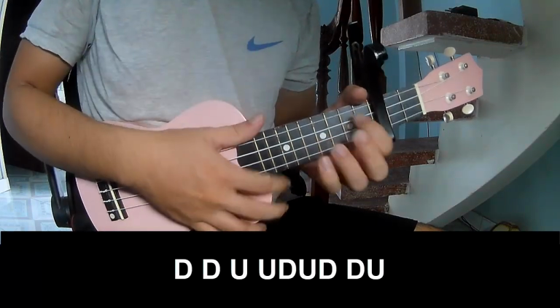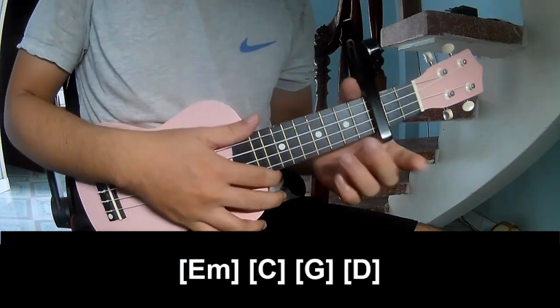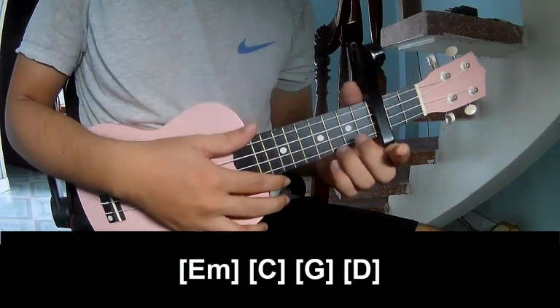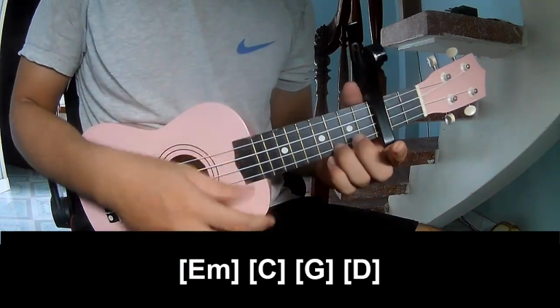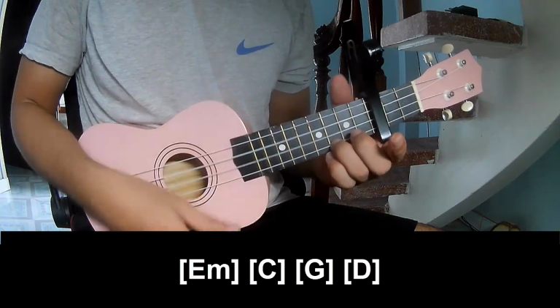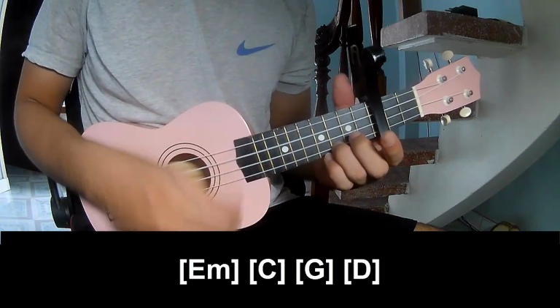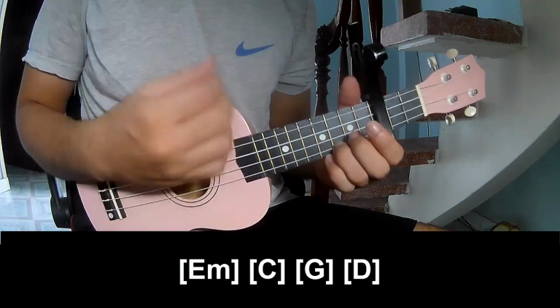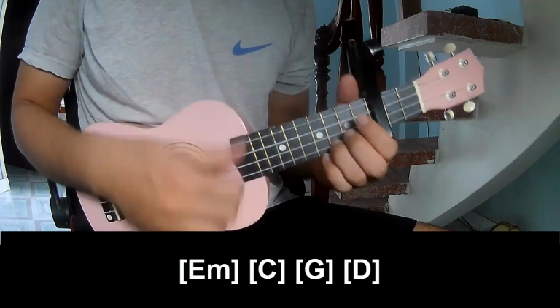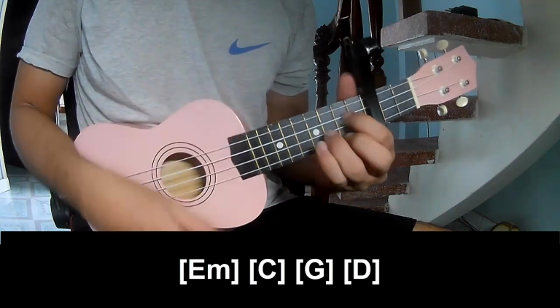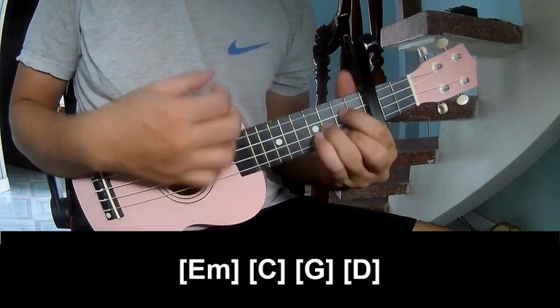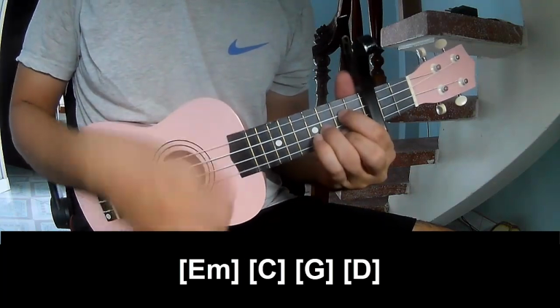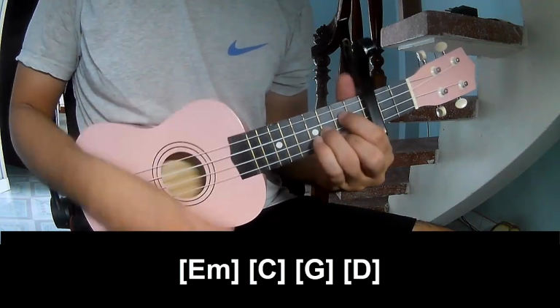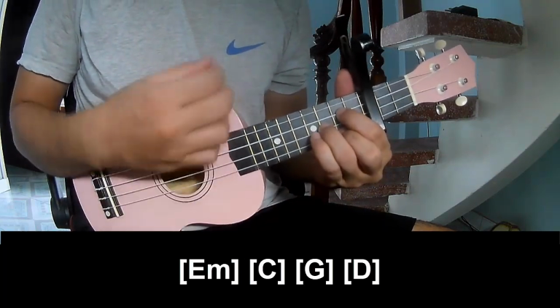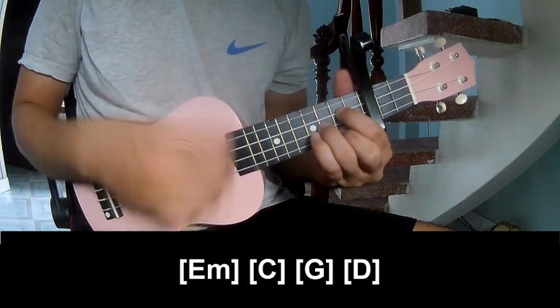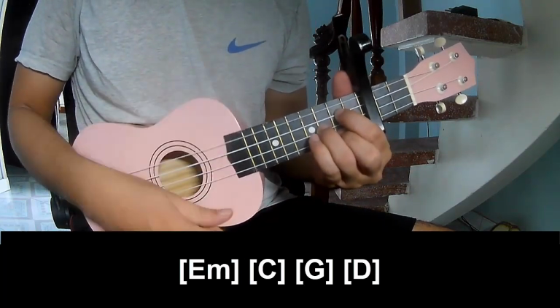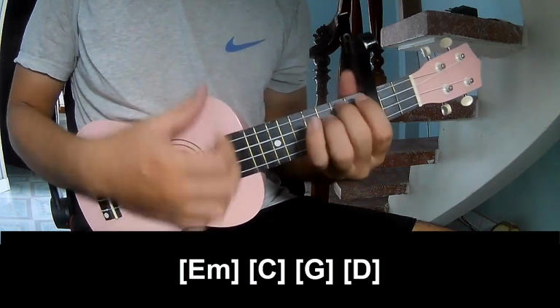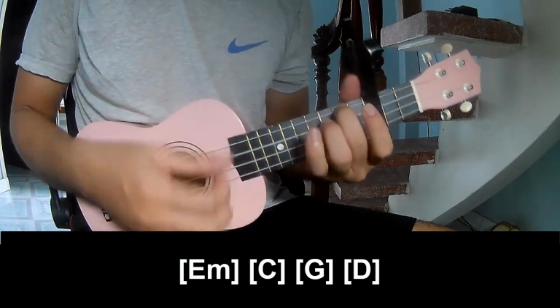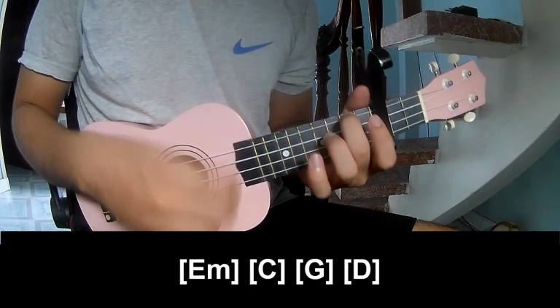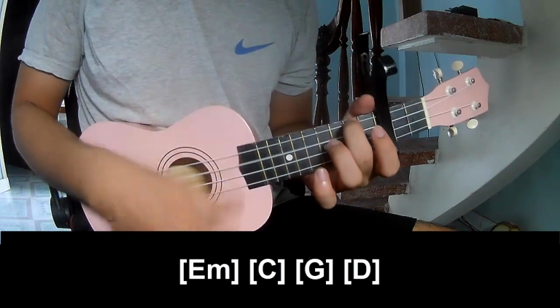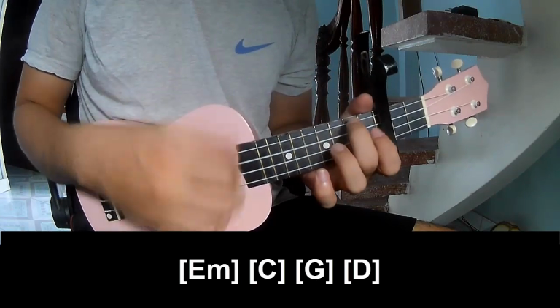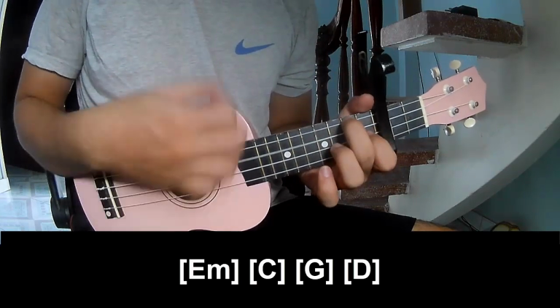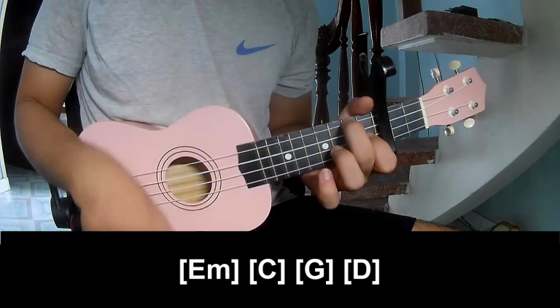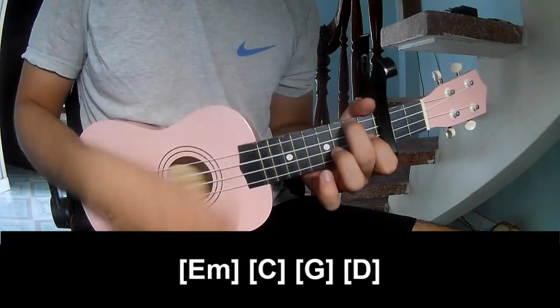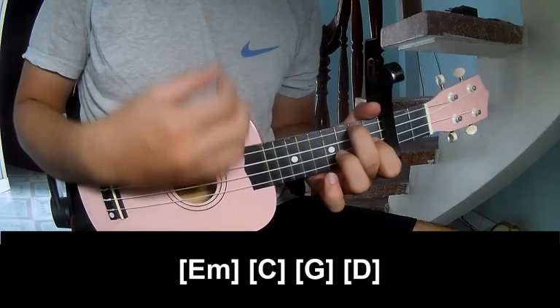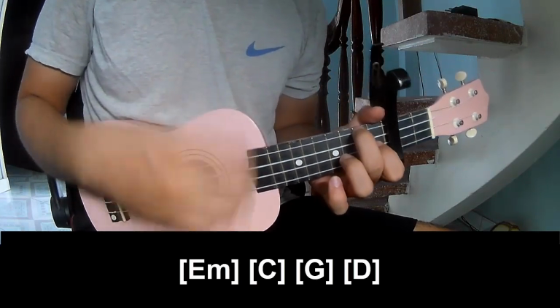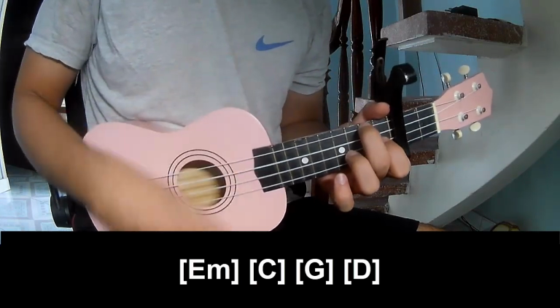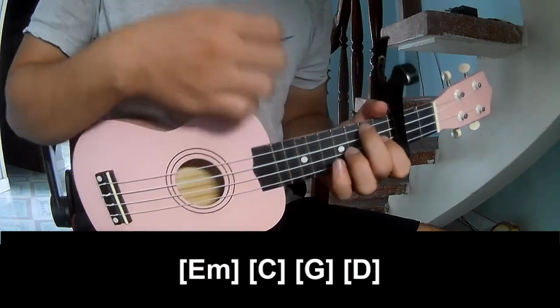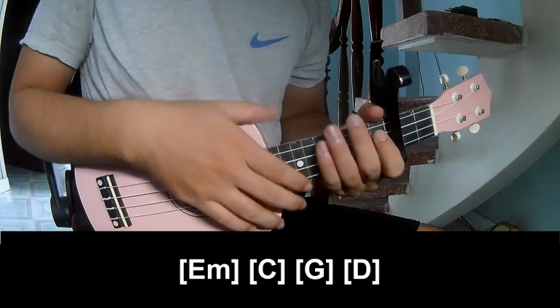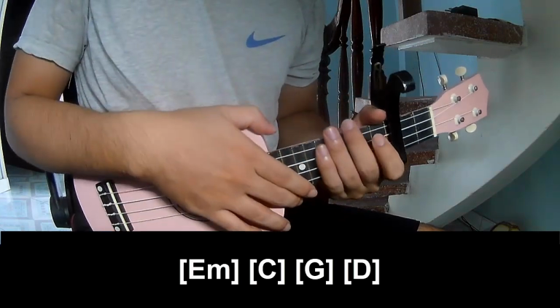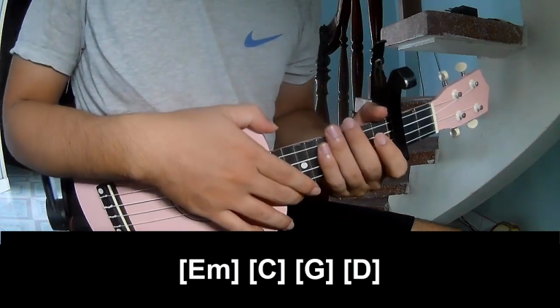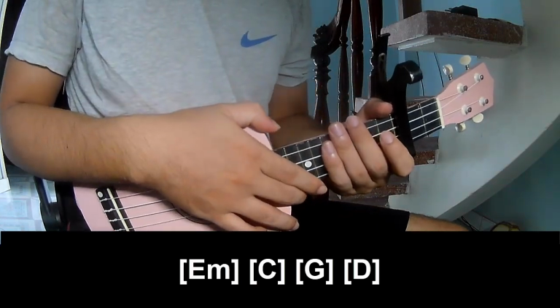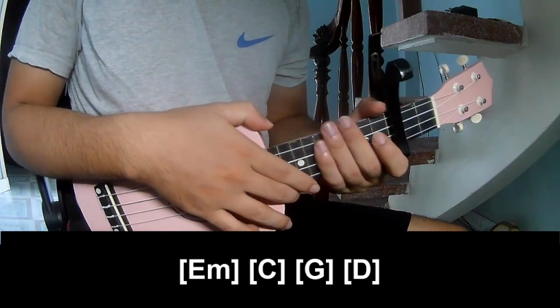And you play along: C, G, A, F — and you hit this strumming pattern the same wonderful fret.